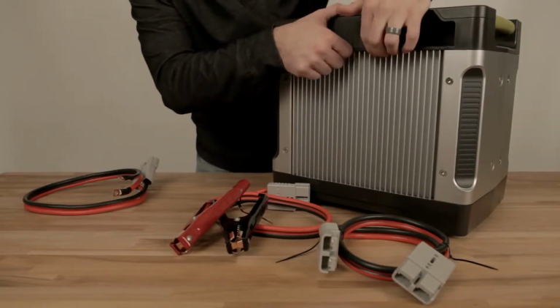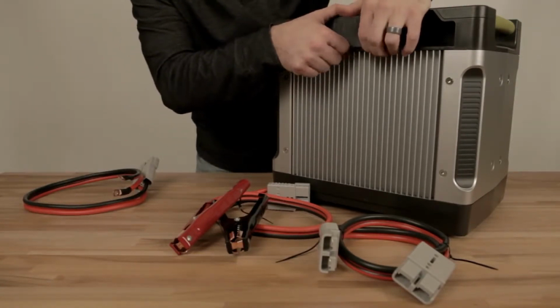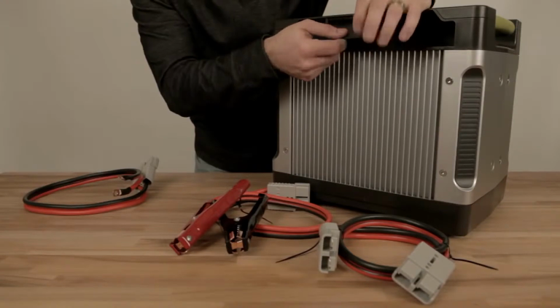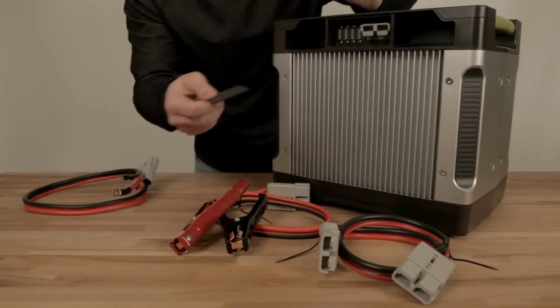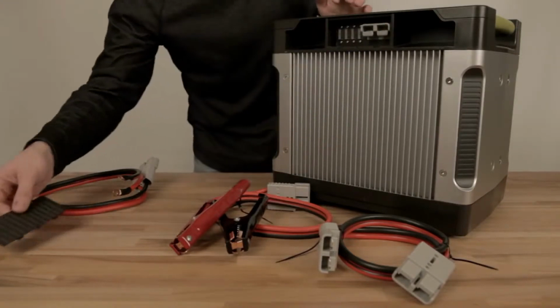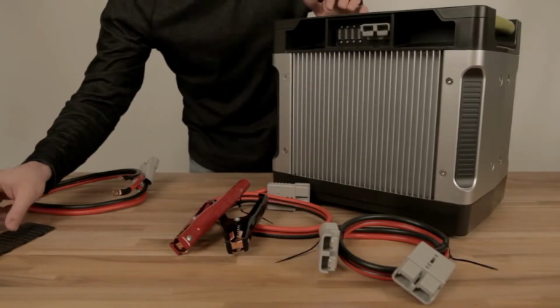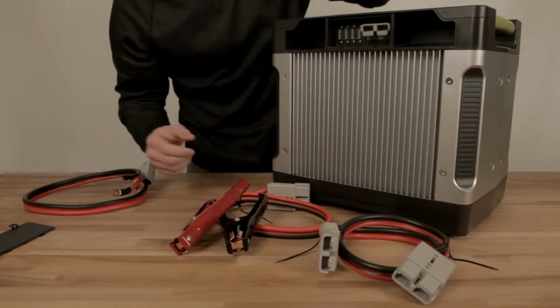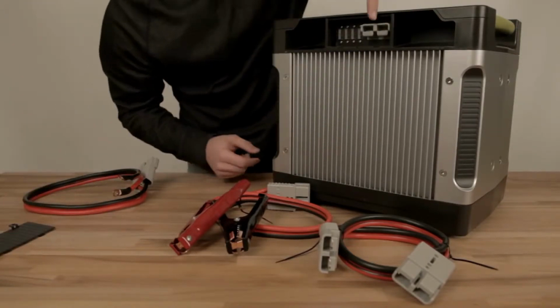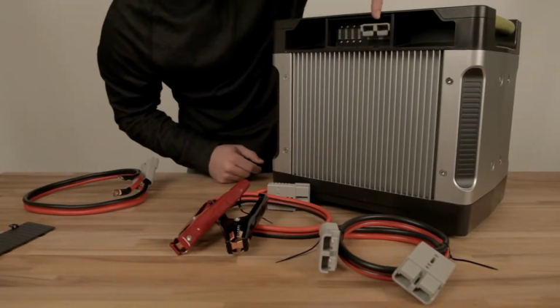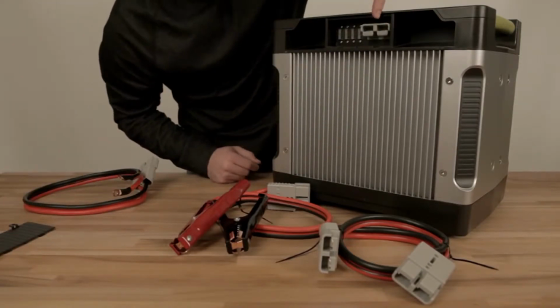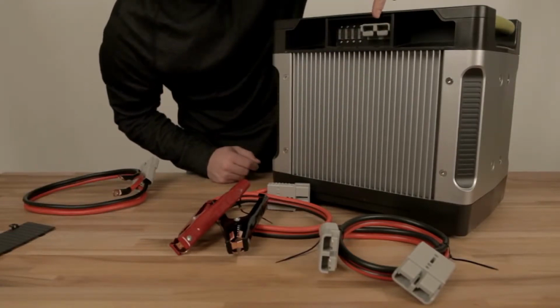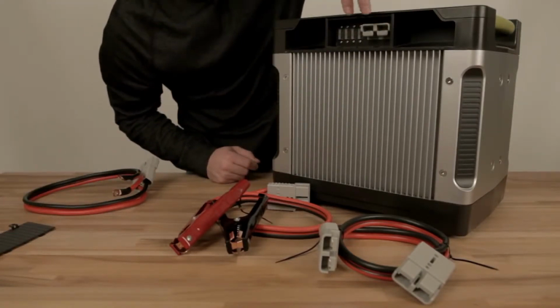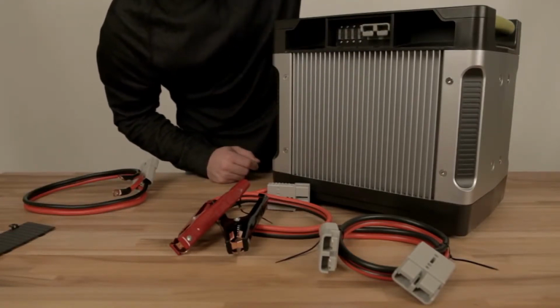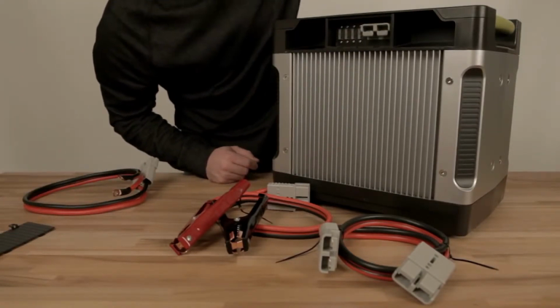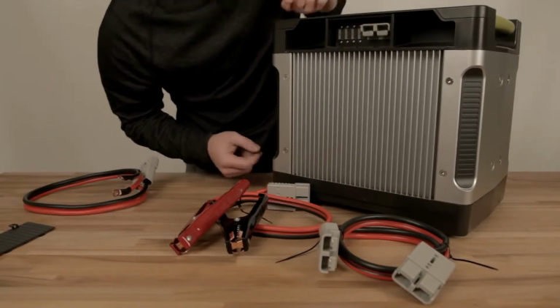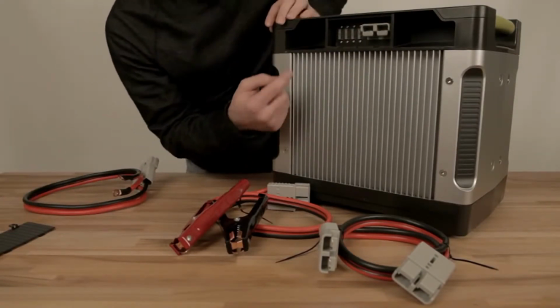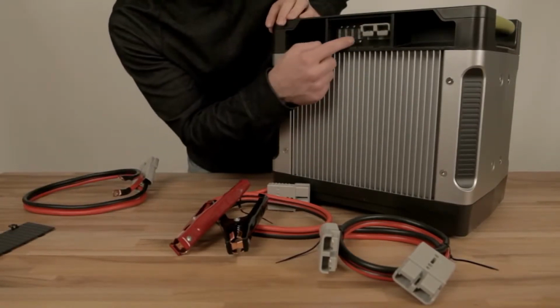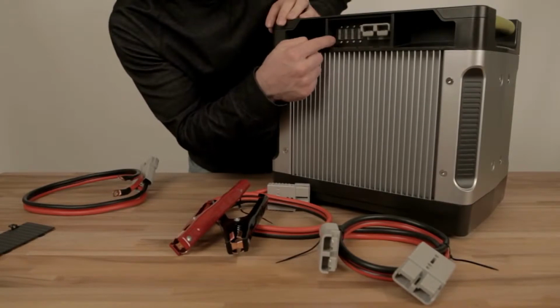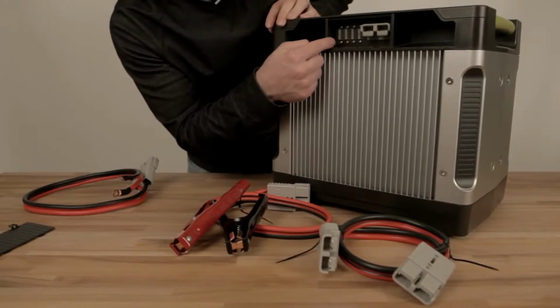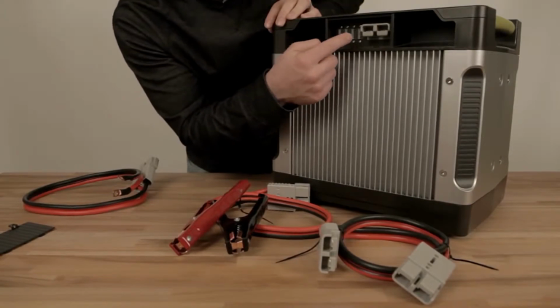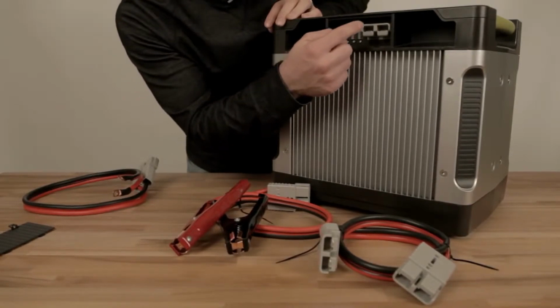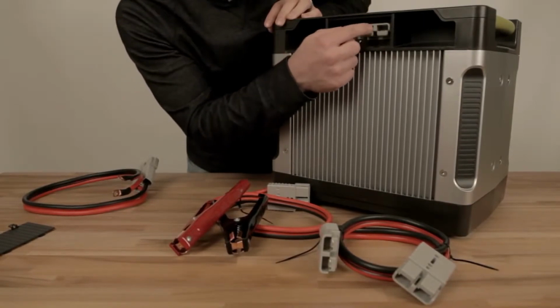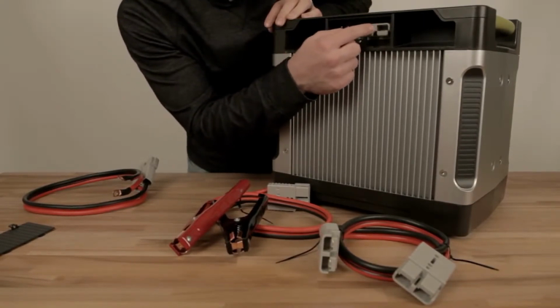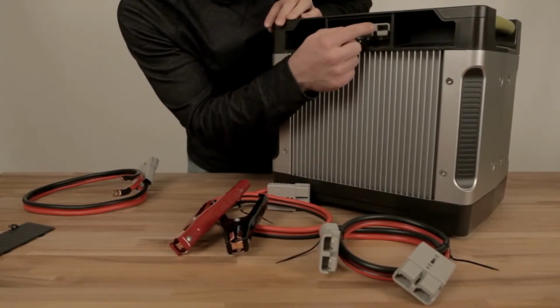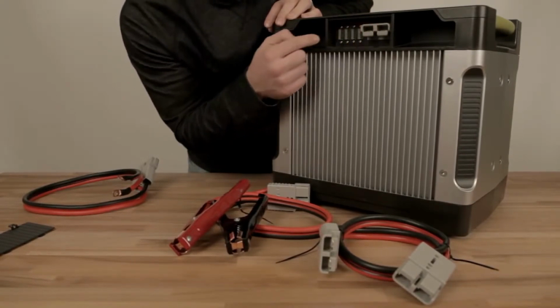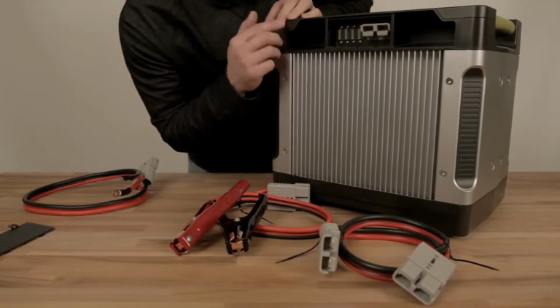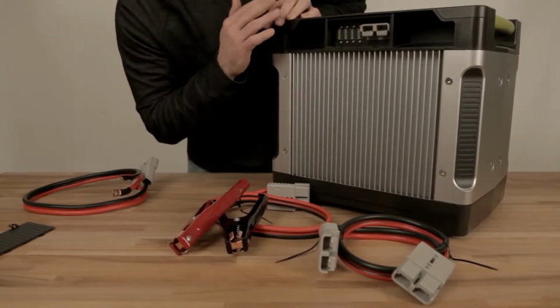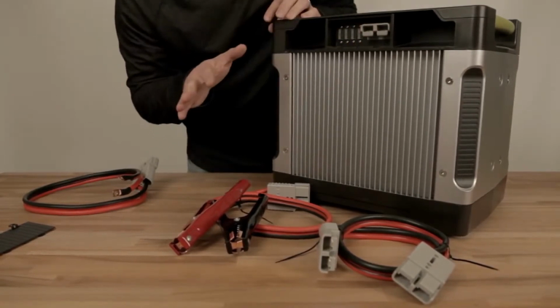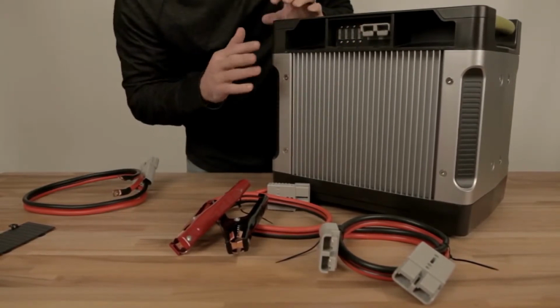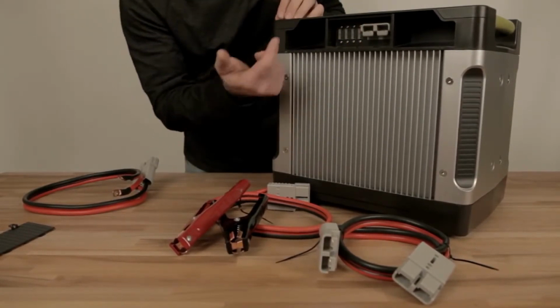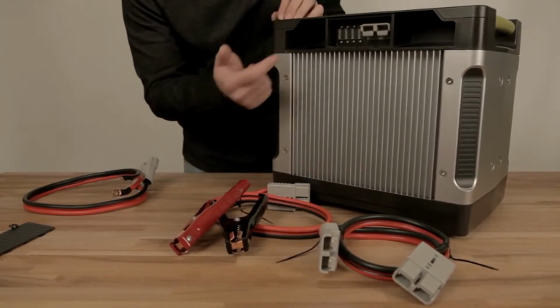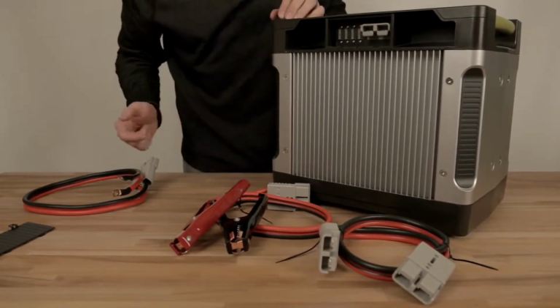Under this little hatch here, you've got a giant Anderson connection that goes straight to the battery, and you've got four fuses that all defend this Anderson connection. So you mess something up, no big deal — replace the fuses.